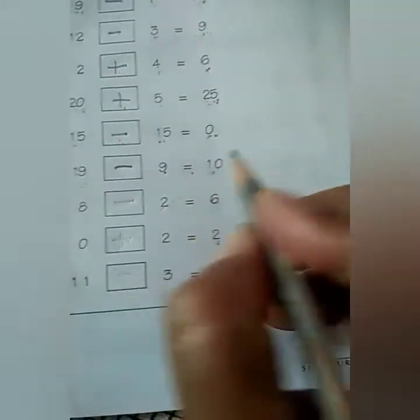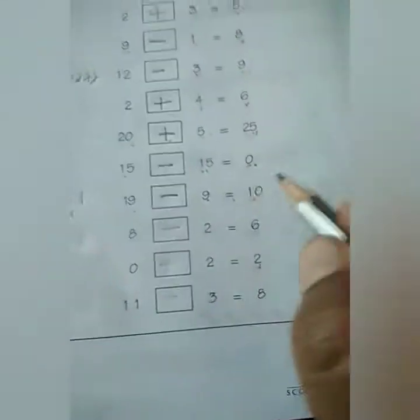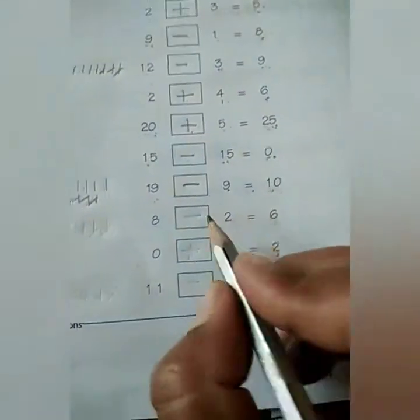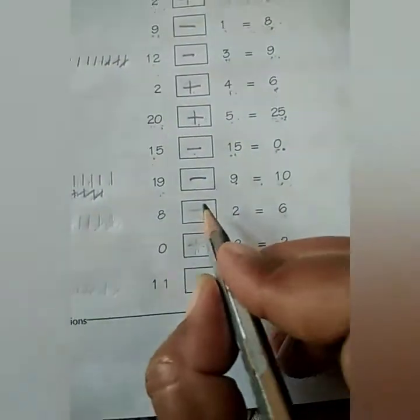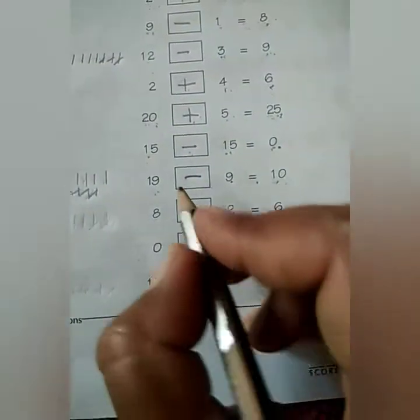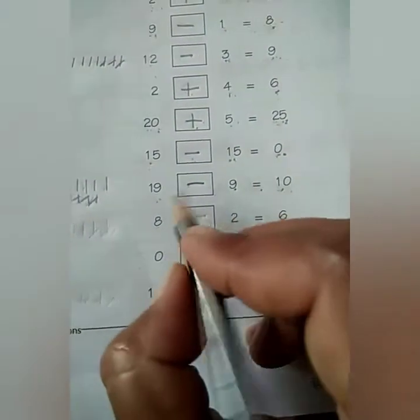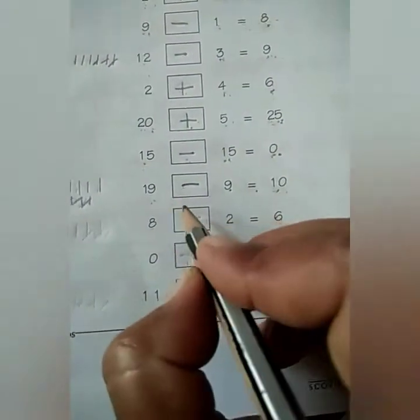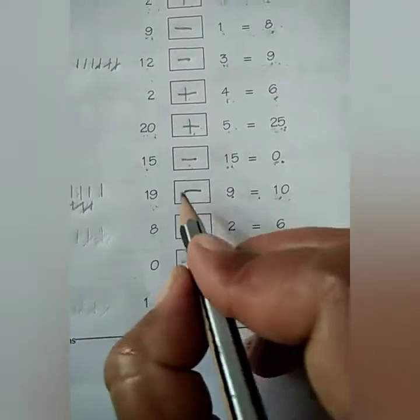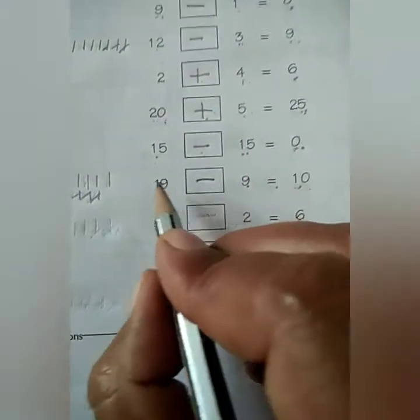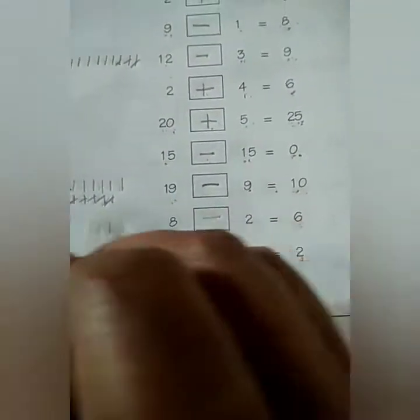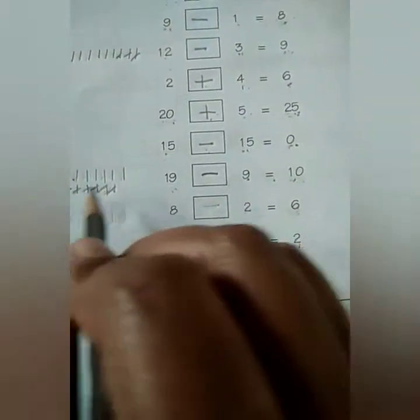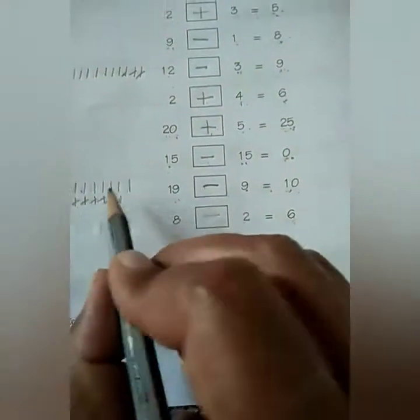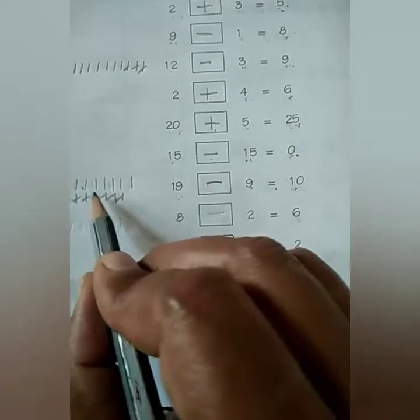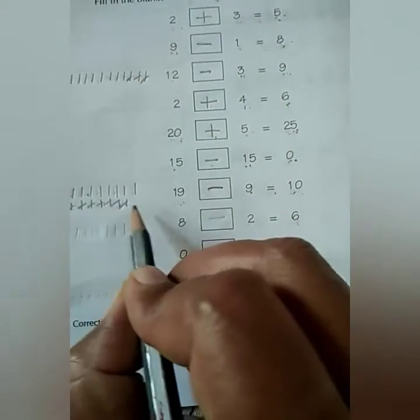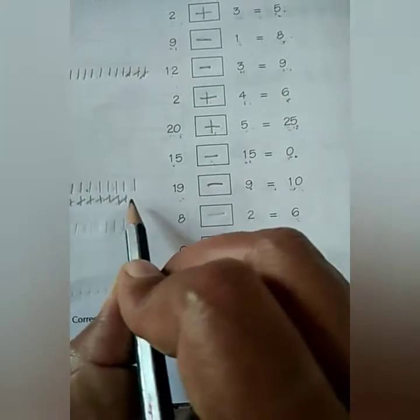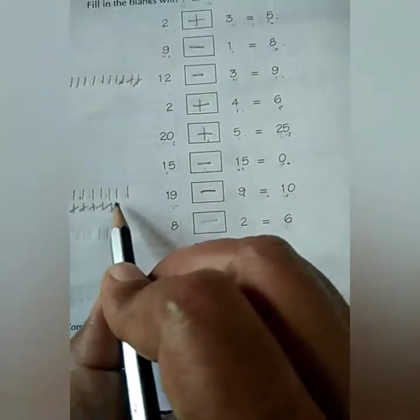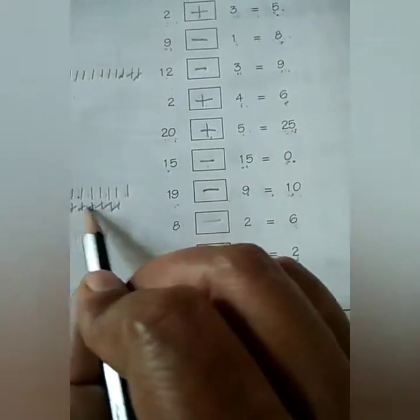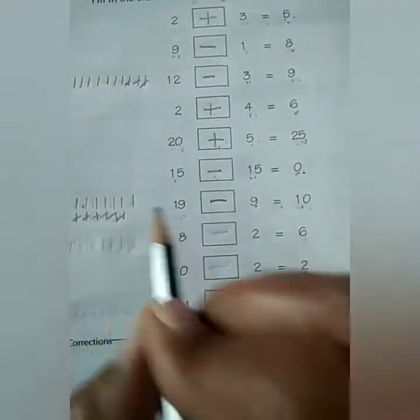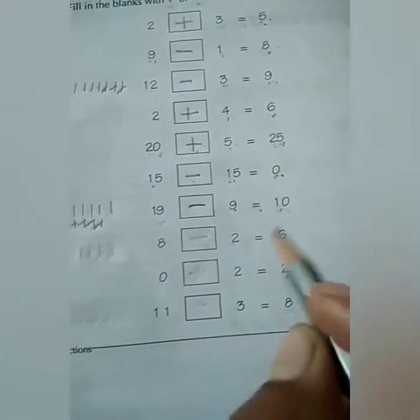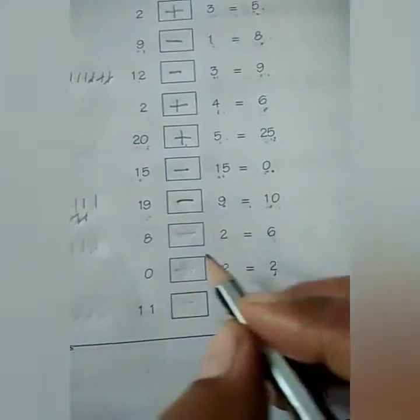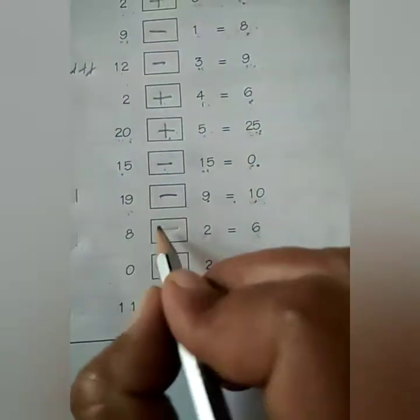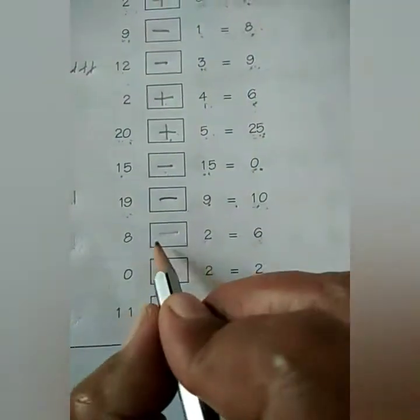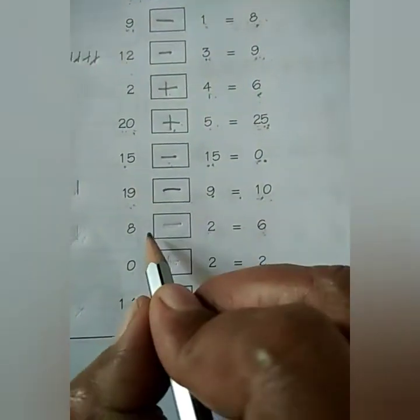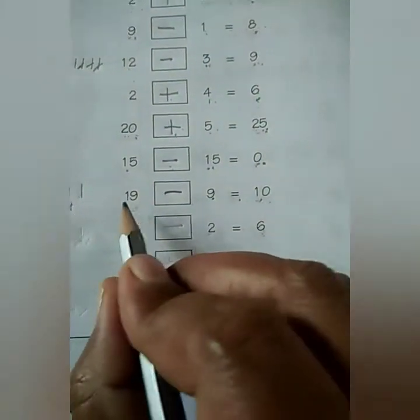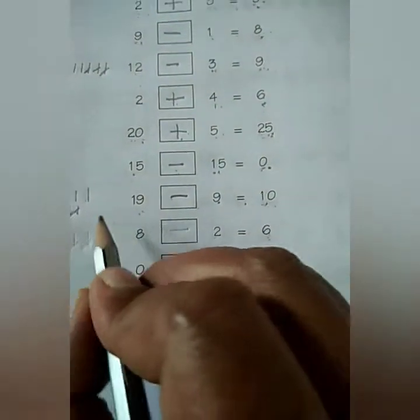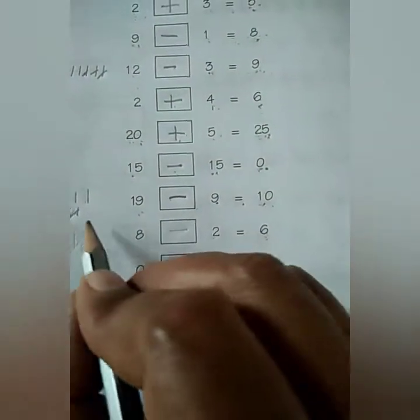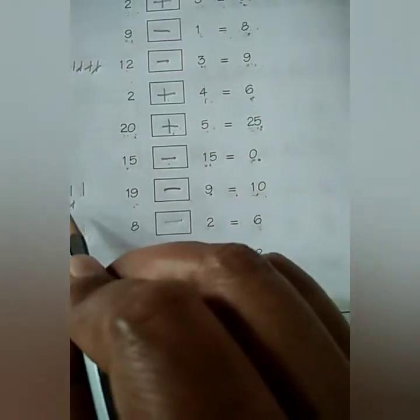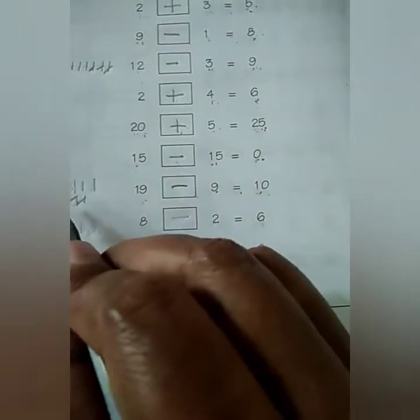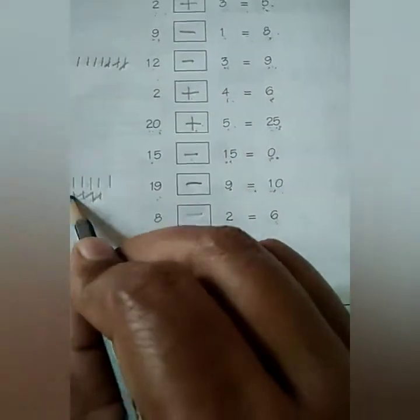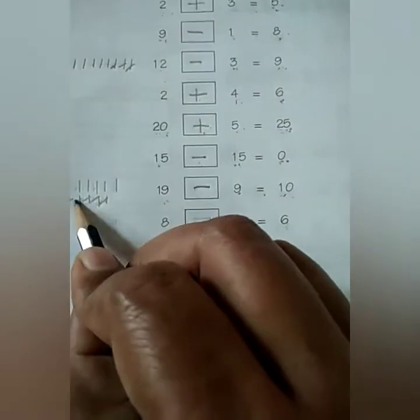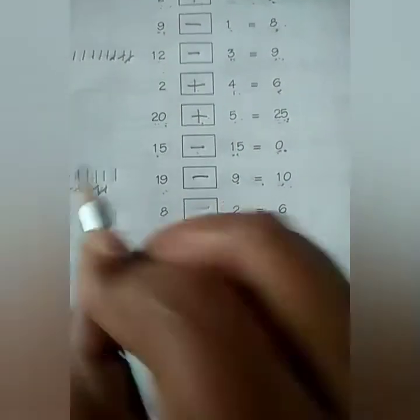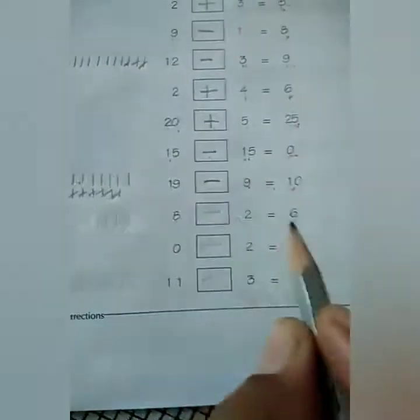Okay? Whenever you get confused, you can solve the sum with the help of fingers or lines also.